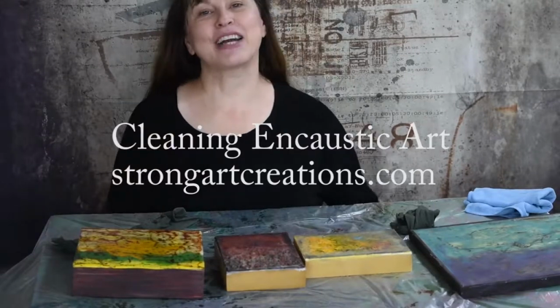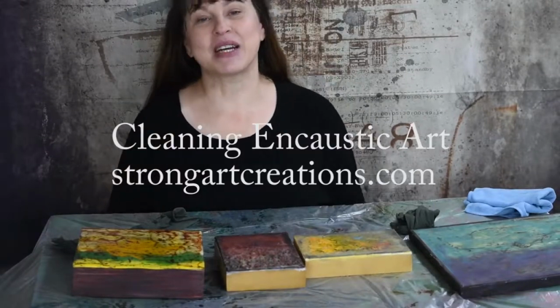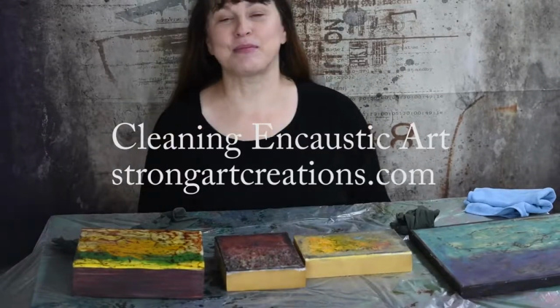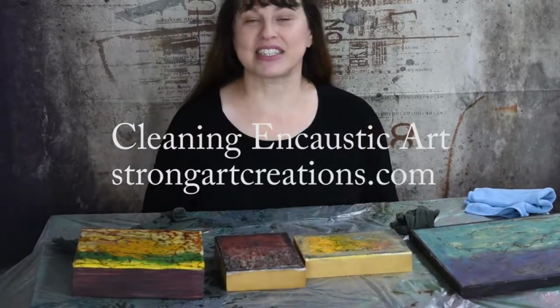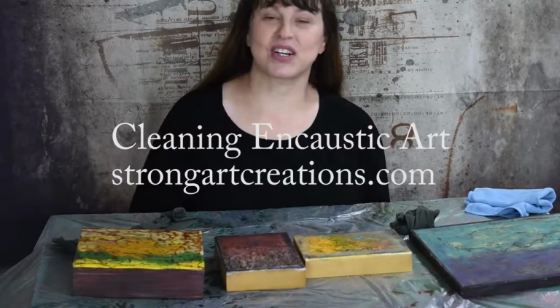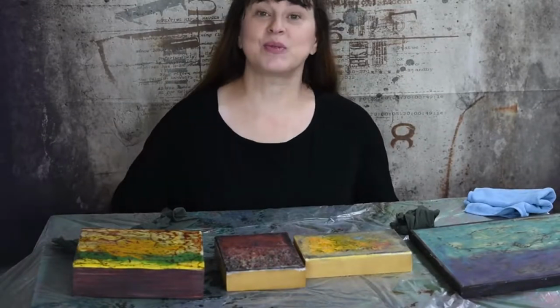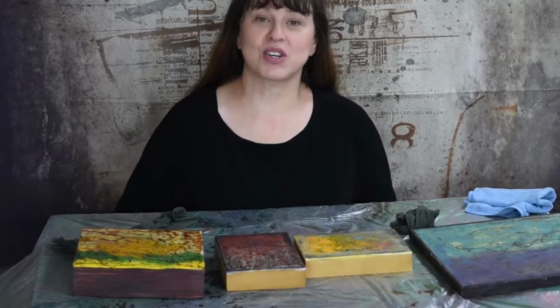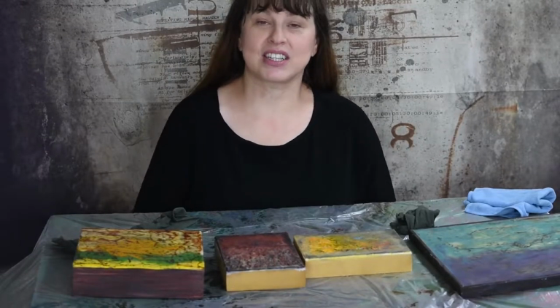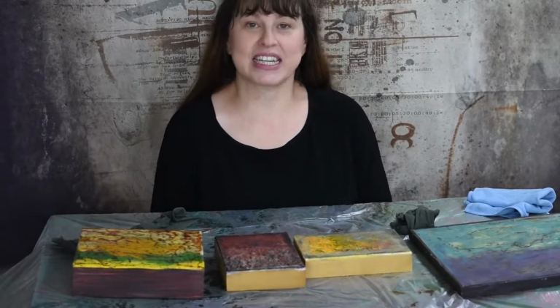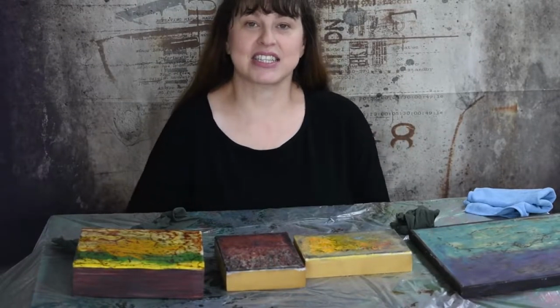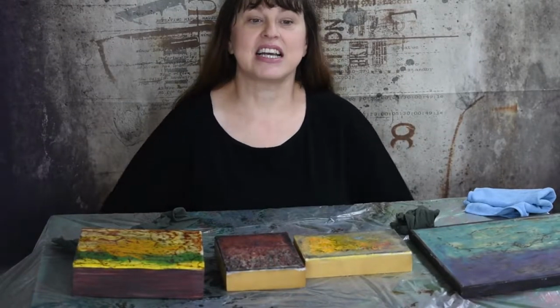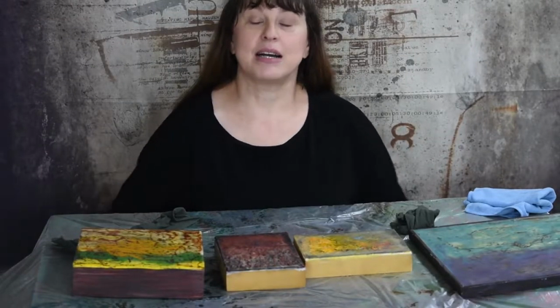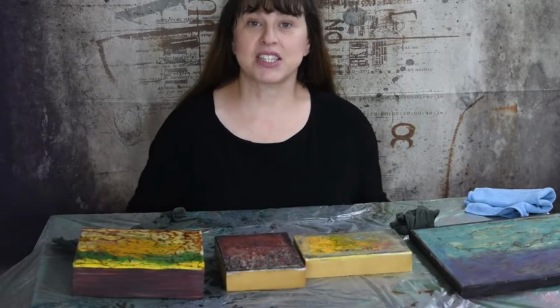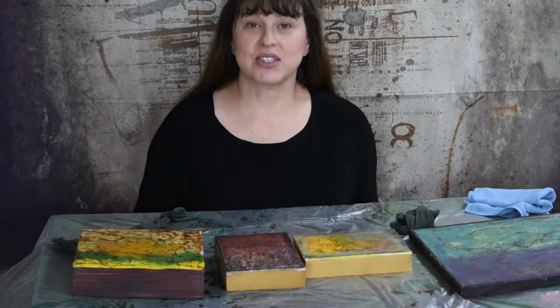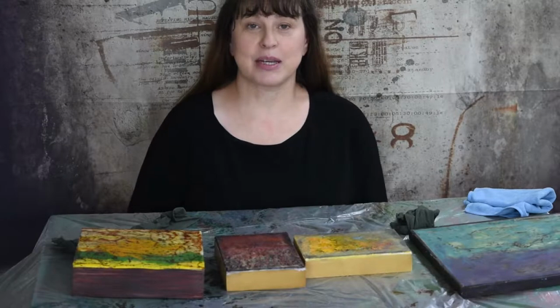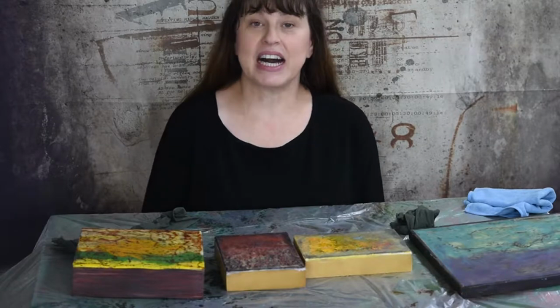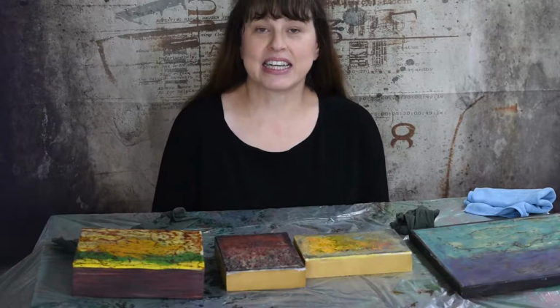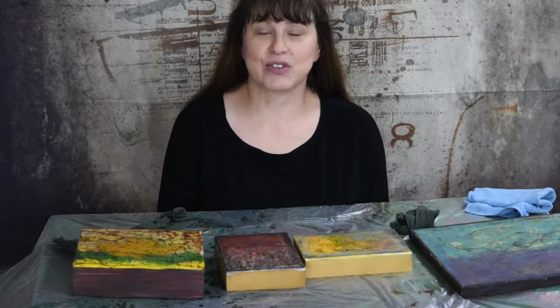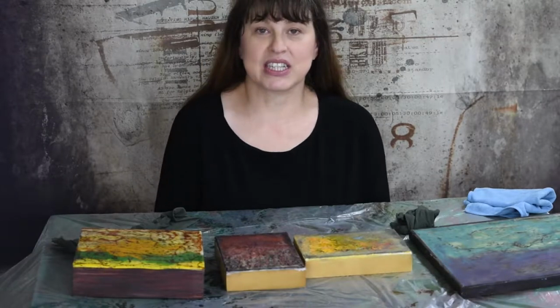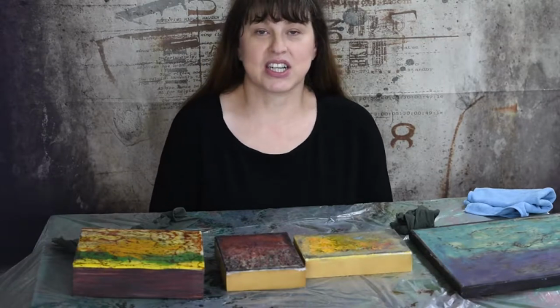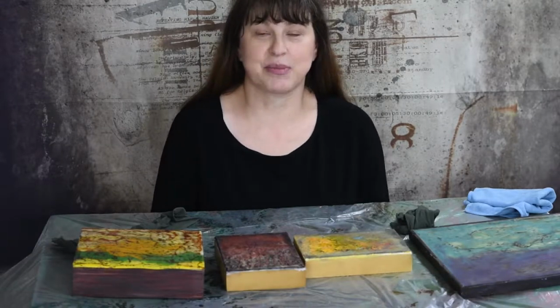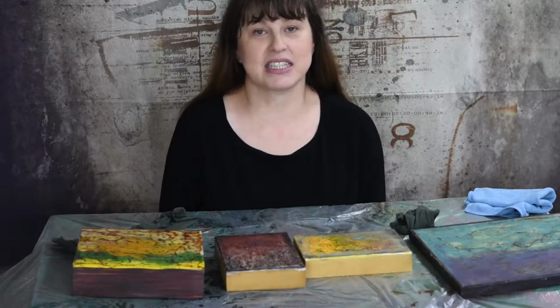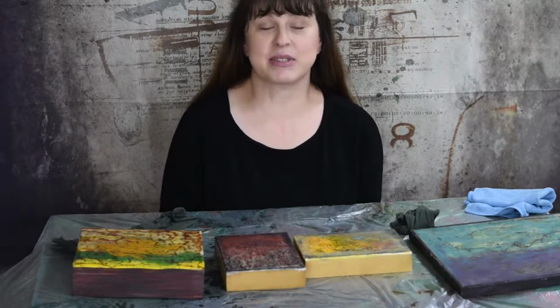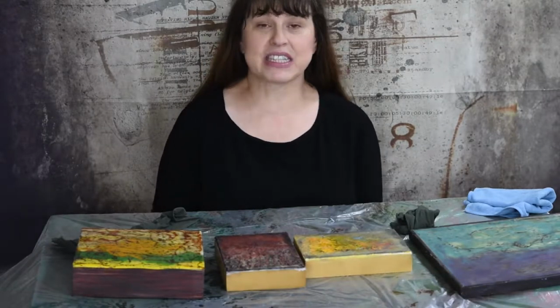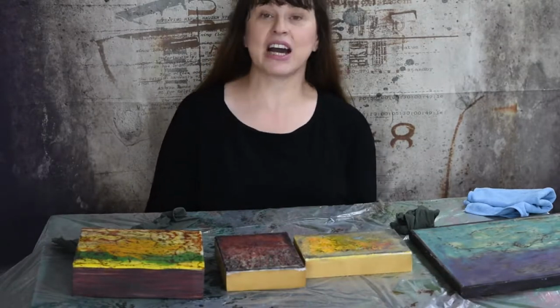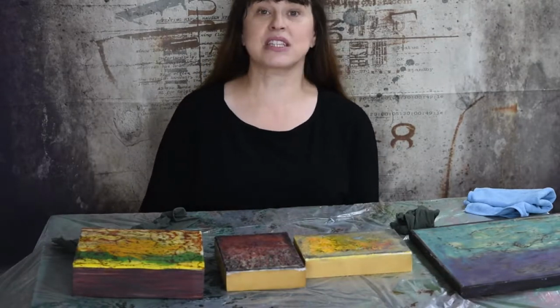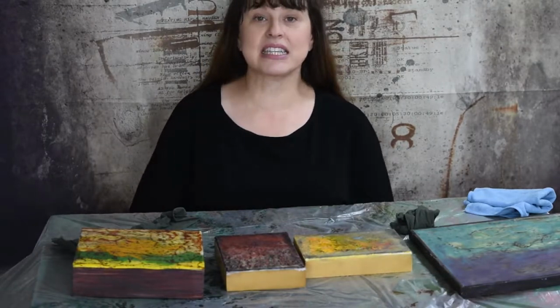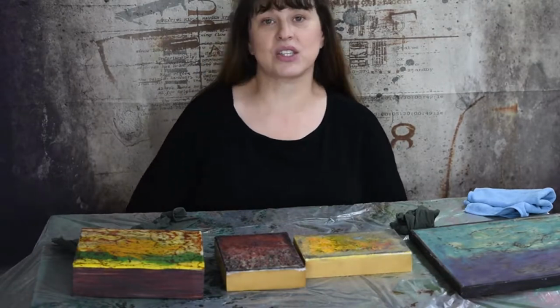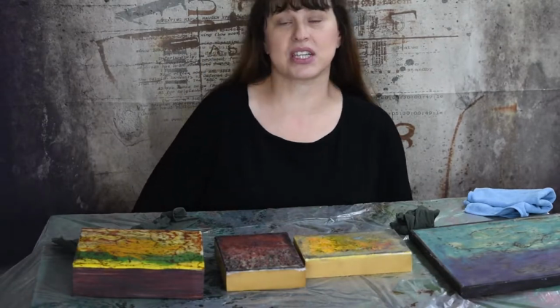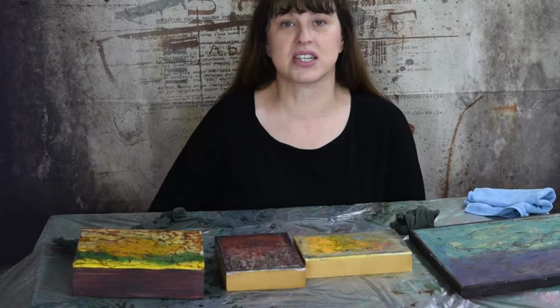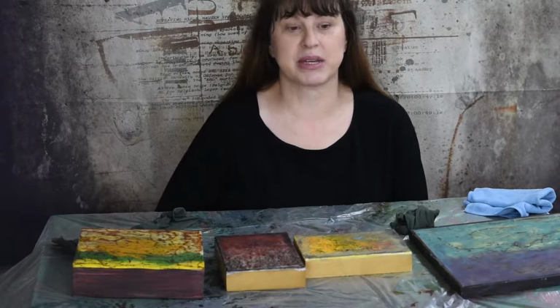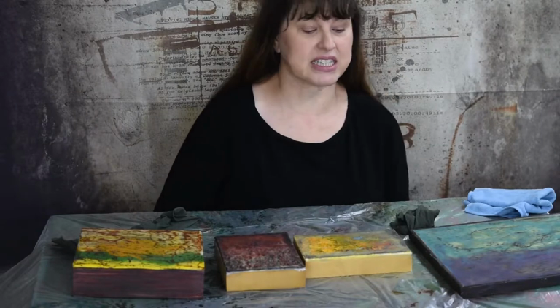Hi everyone, I'm Charlotte Strong with Strong Art Creations. I'm going to talk to you today about how to care for your encaustic paintings, specifically how to clean your encaustic paintings.